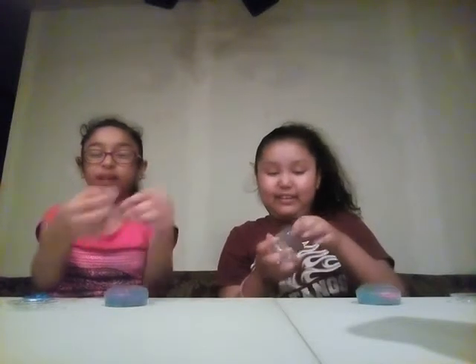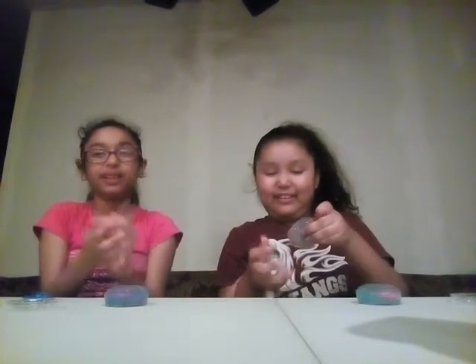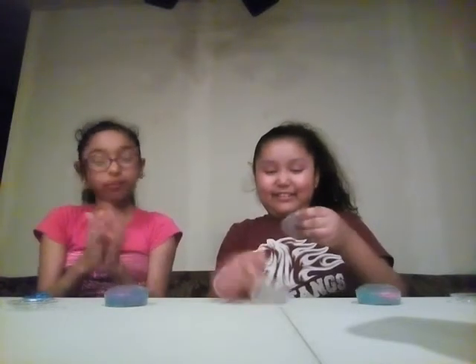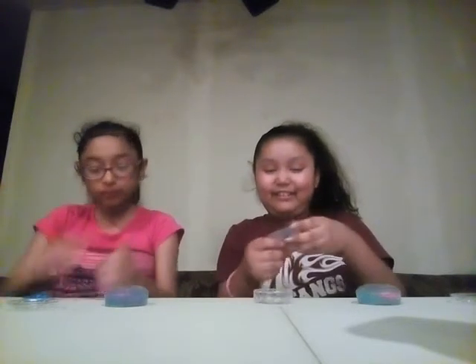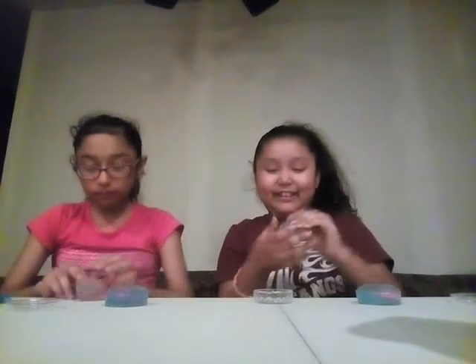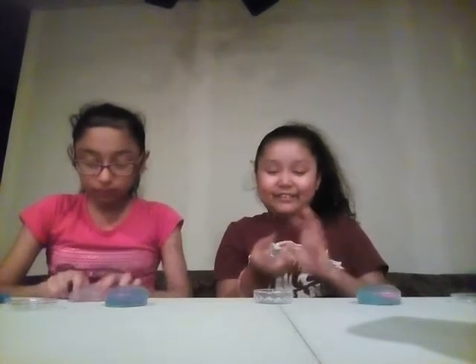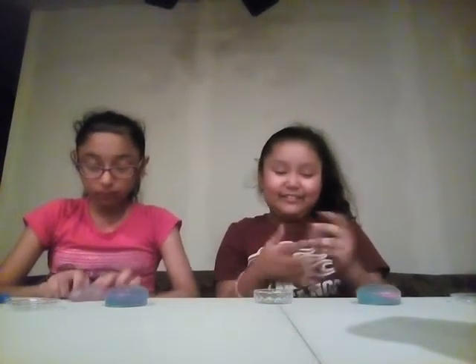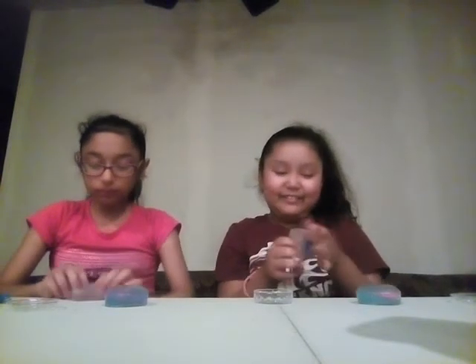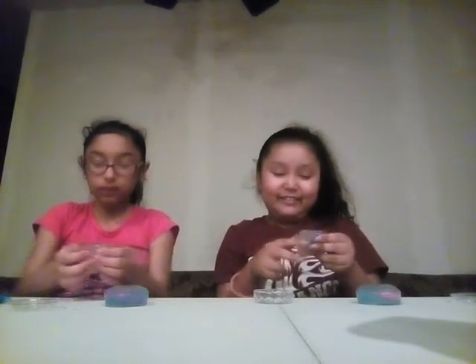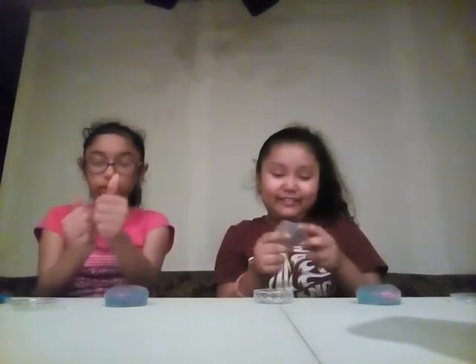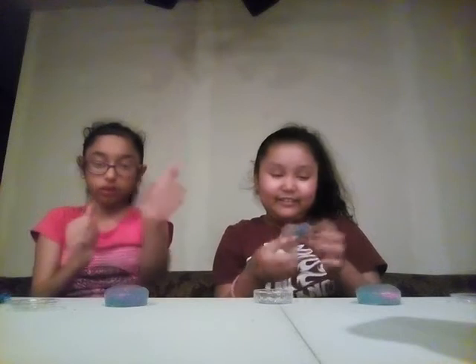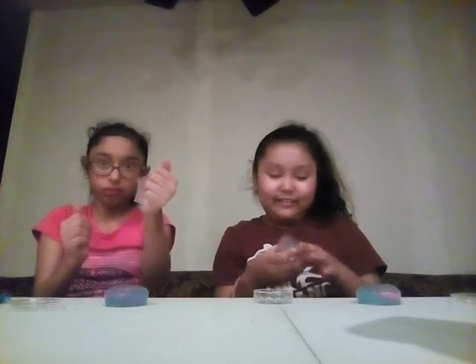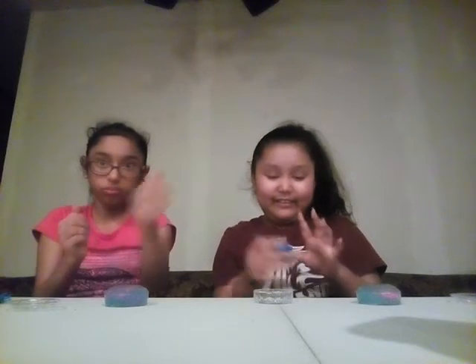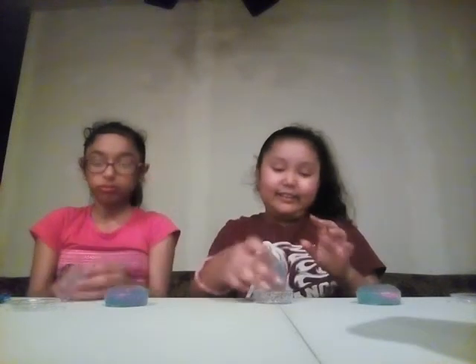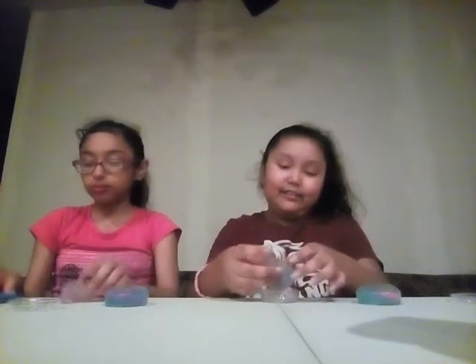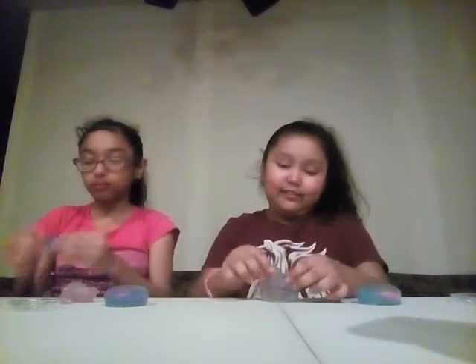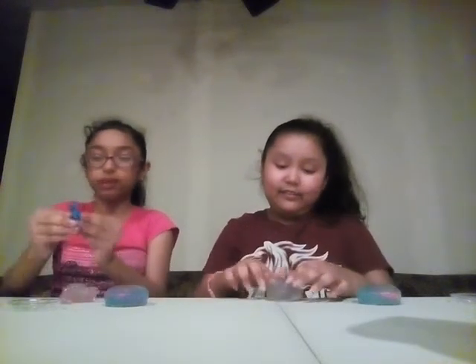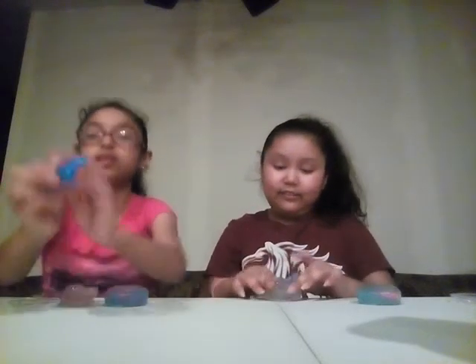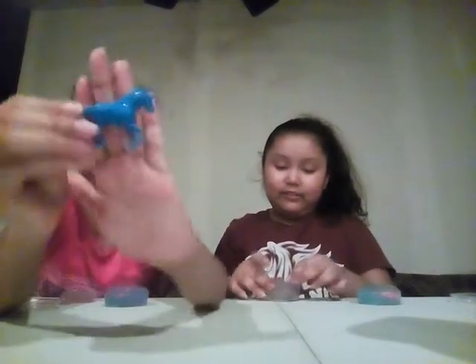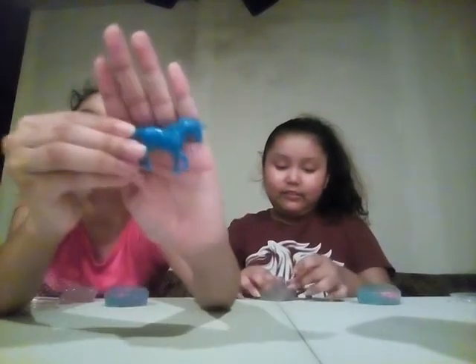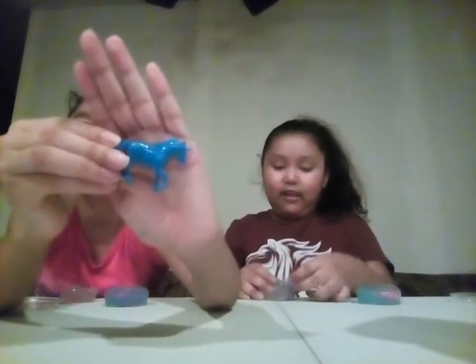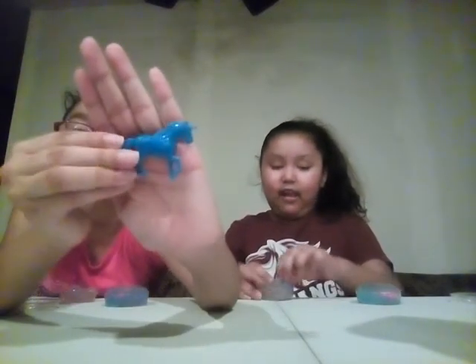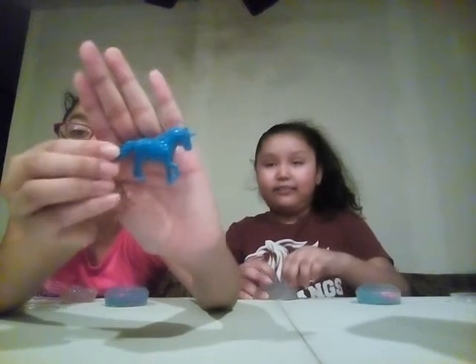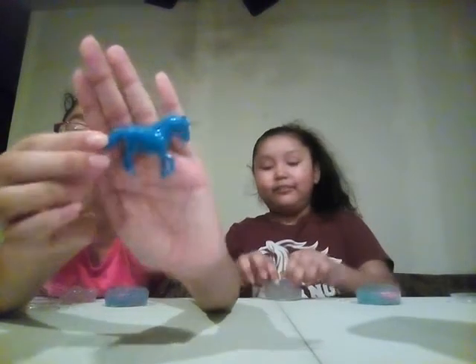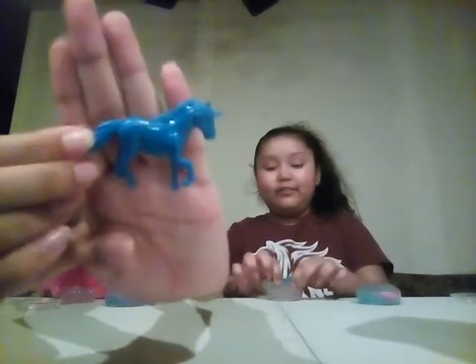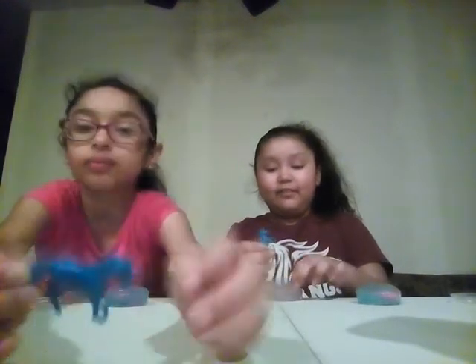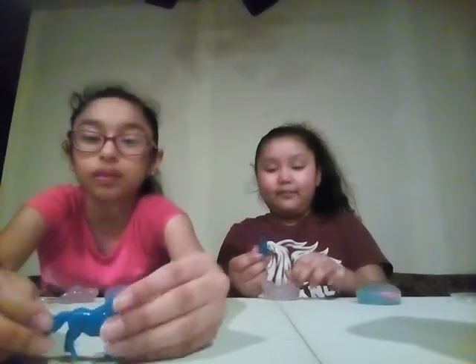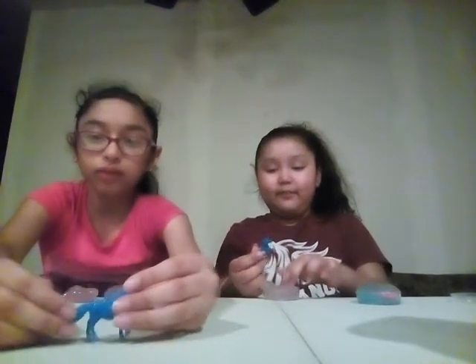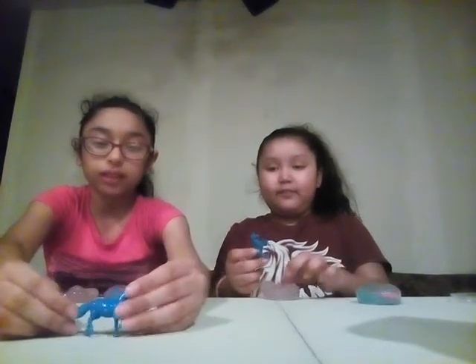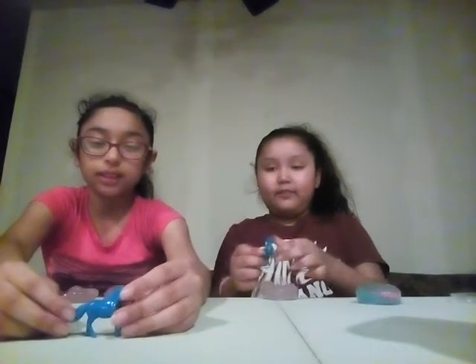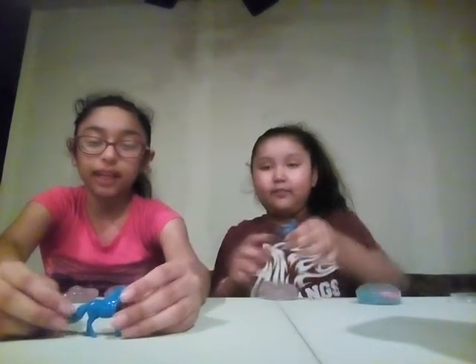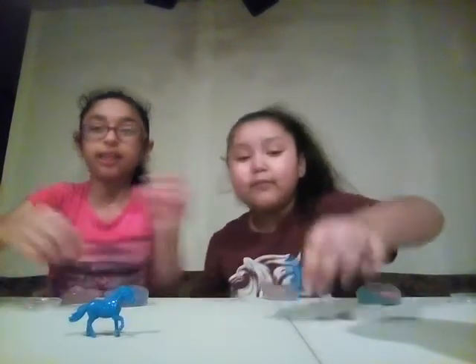It's kind of like a putty type. It's kind of hard to stretch. Here's the unicorn — whoa, it could stand up.